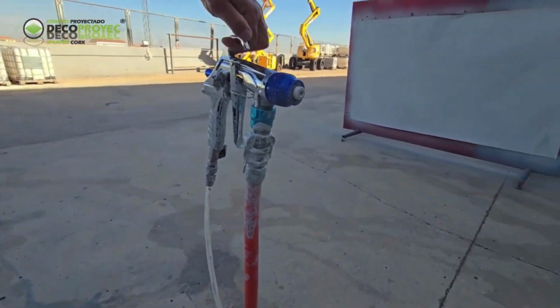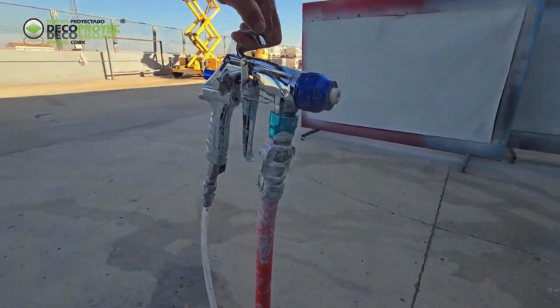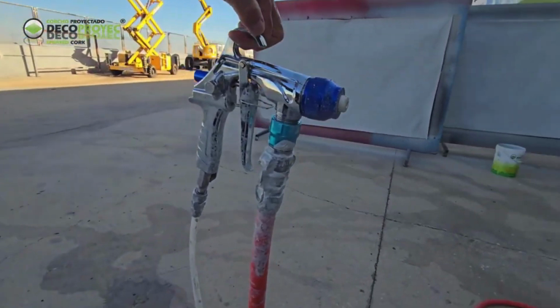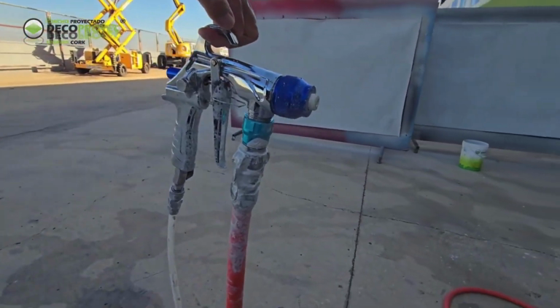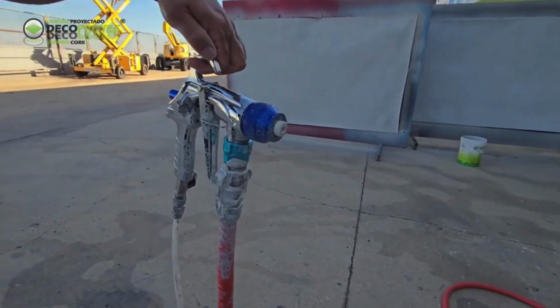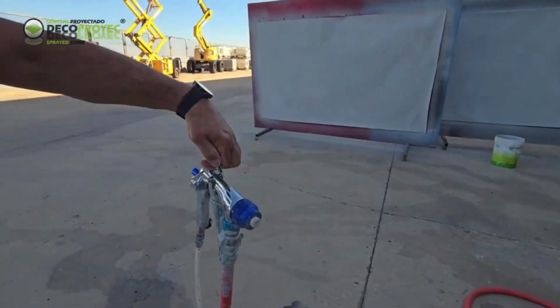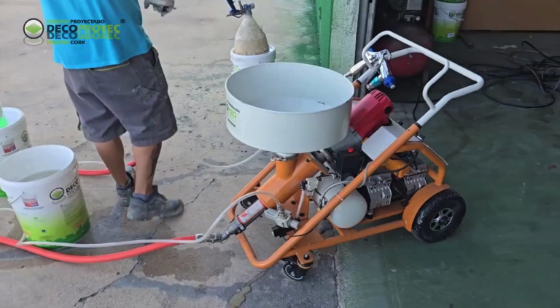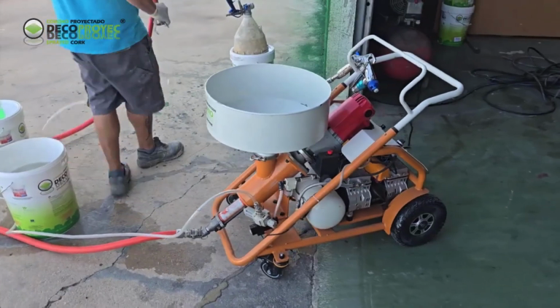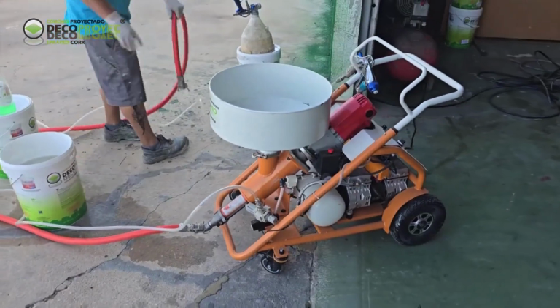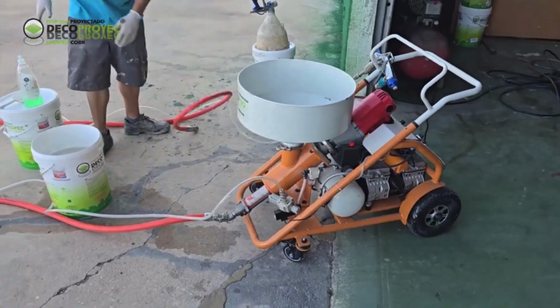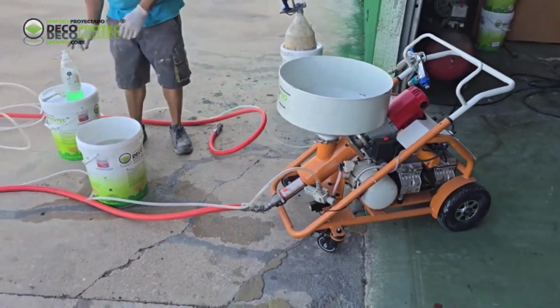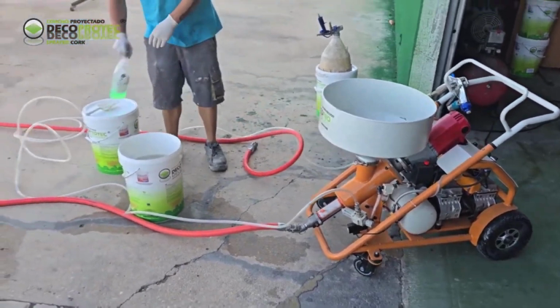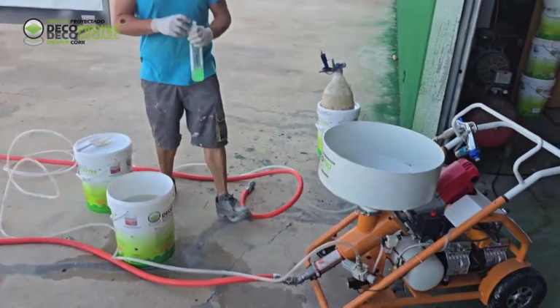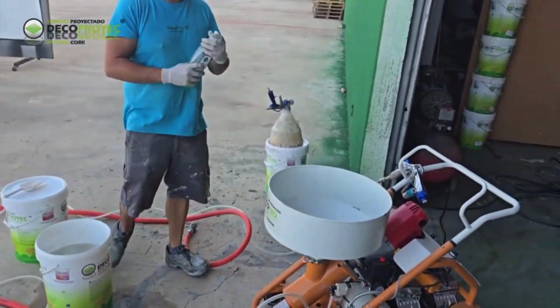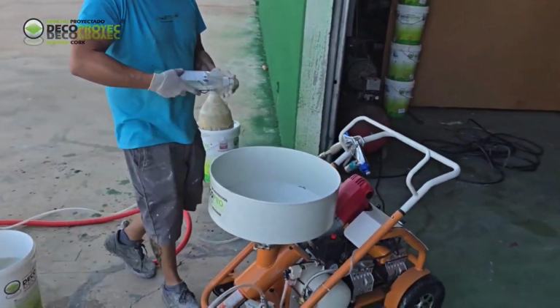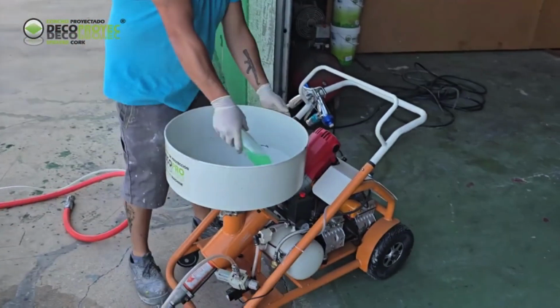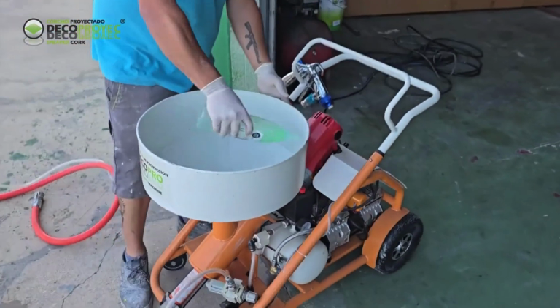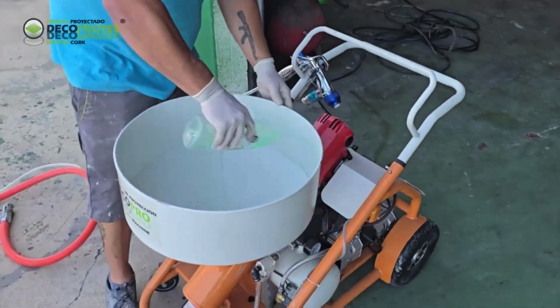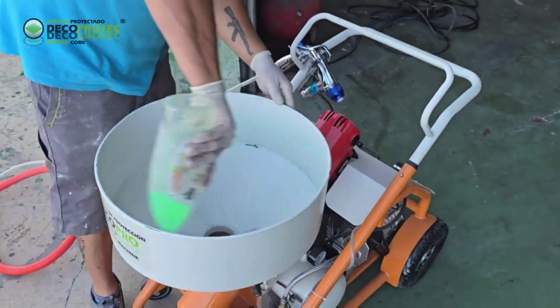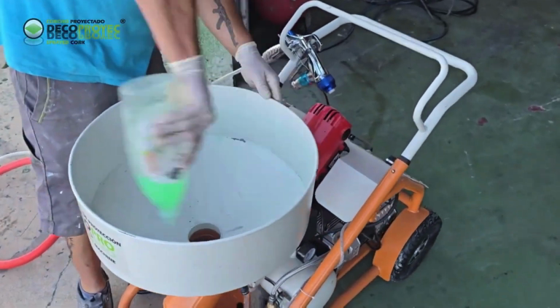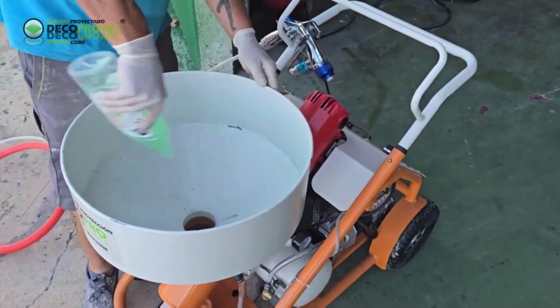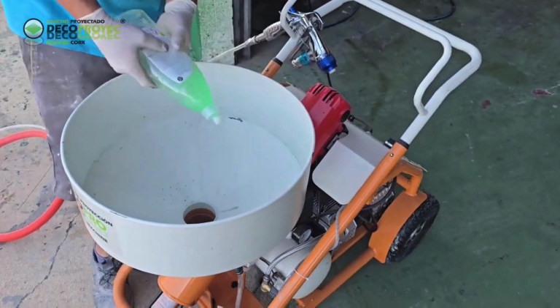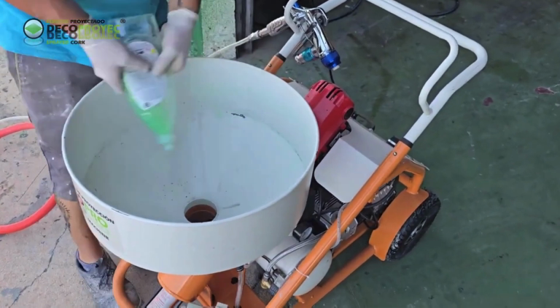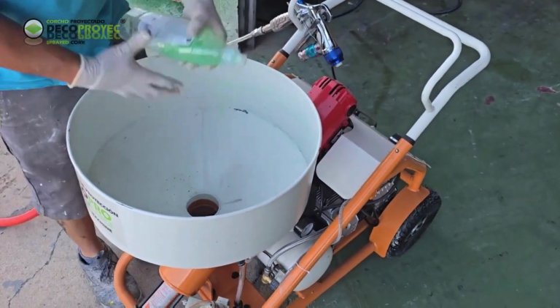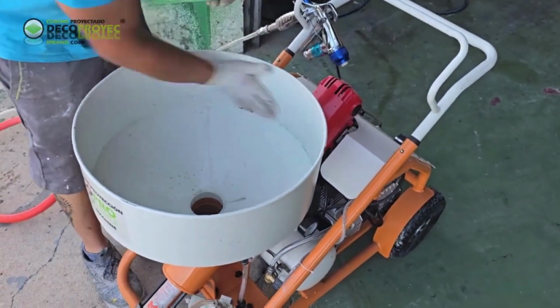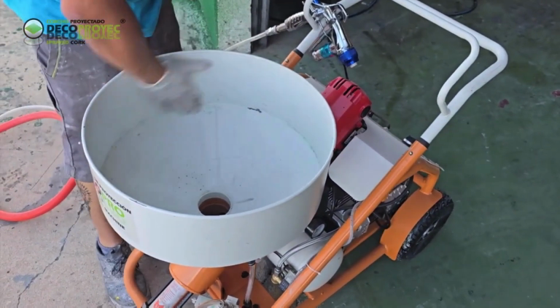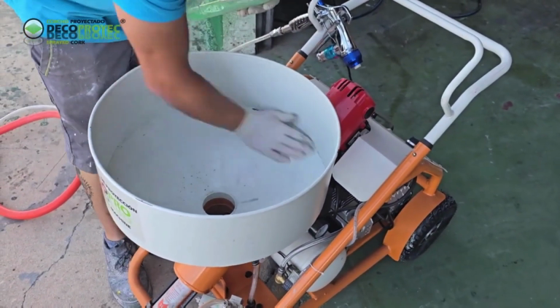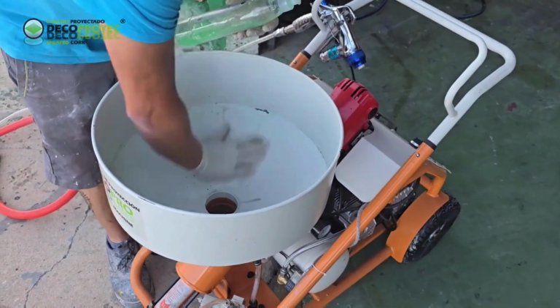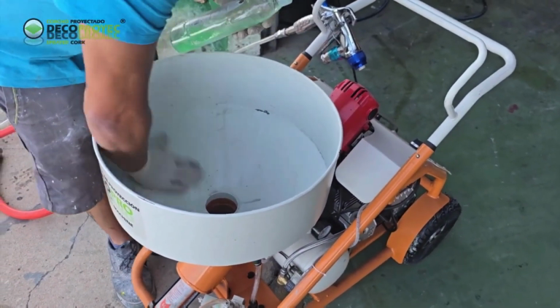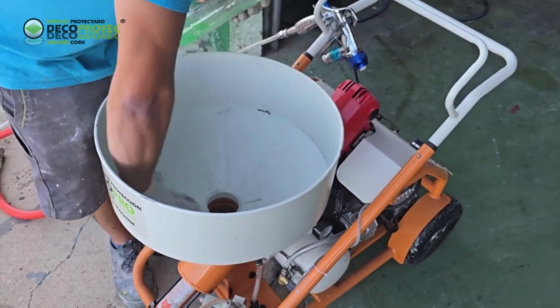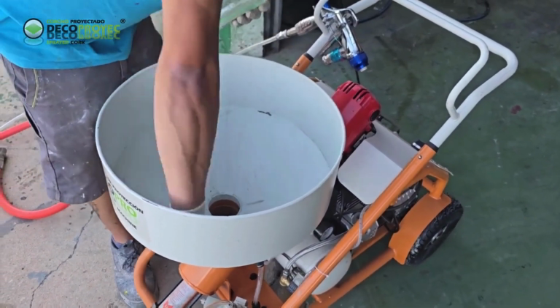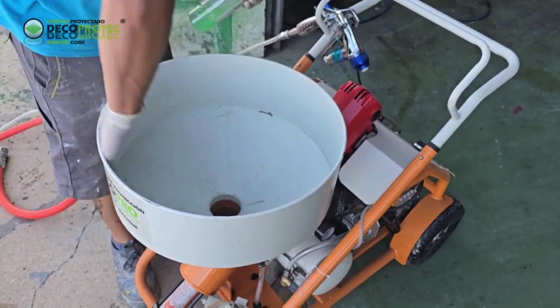This is how the spray gun looks right after we have used it. We have created a presentation video for the use and maintenance of the new DECO-PRO projection machine. We recommend applying a bit of dish soap inside the hopper and the hose before use.